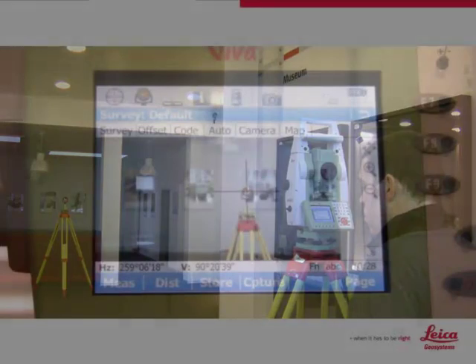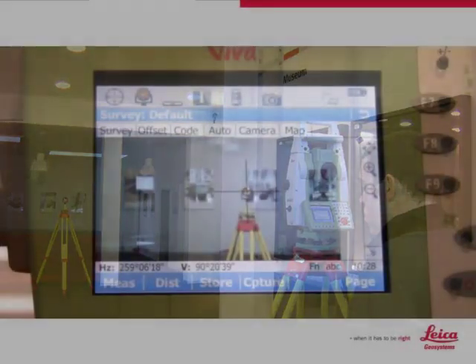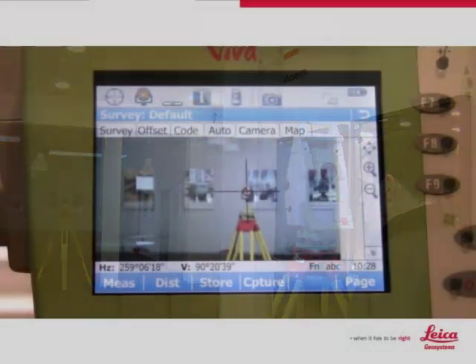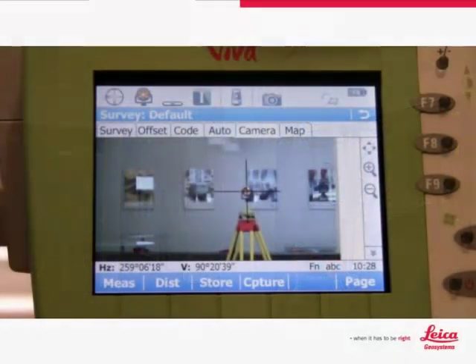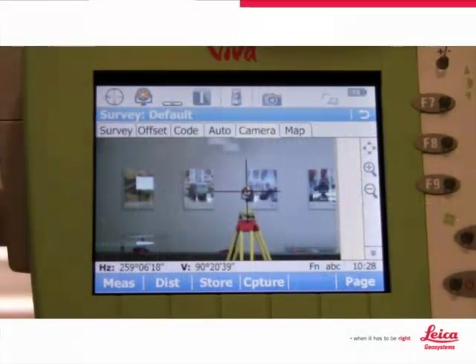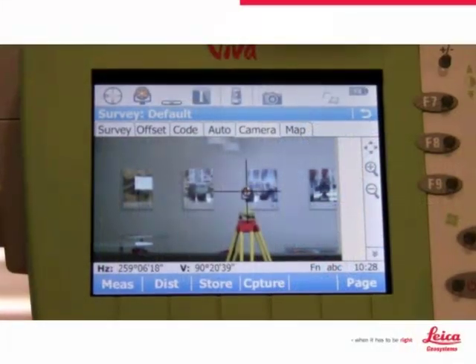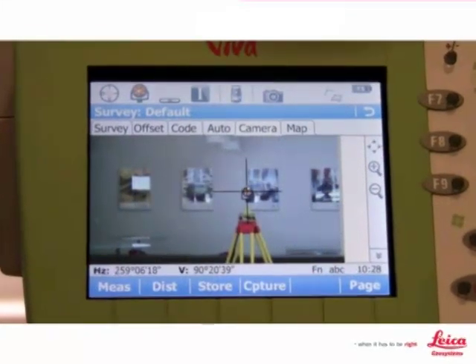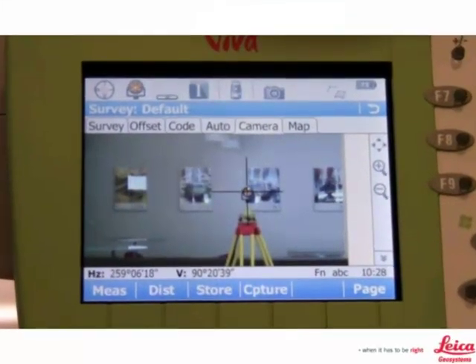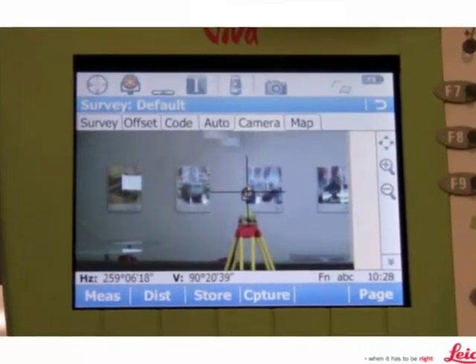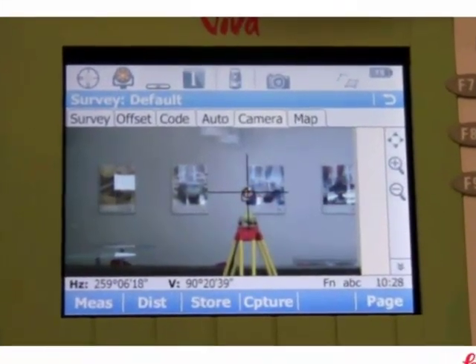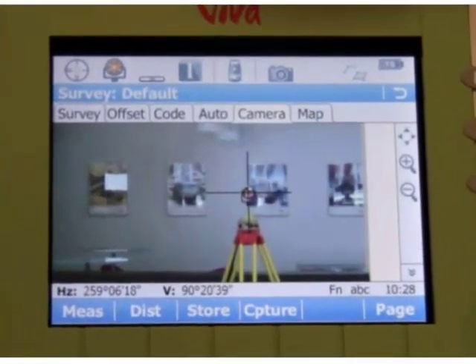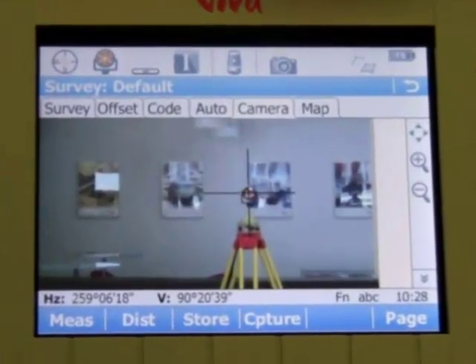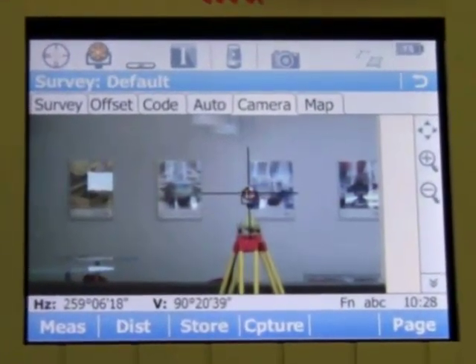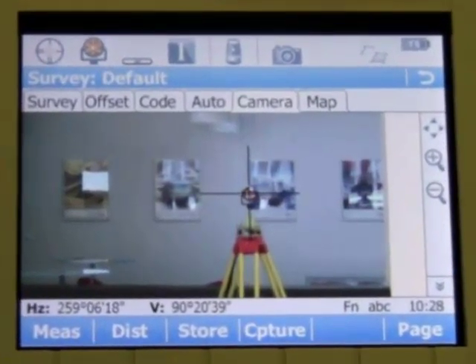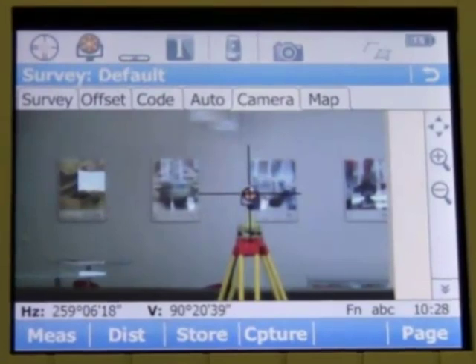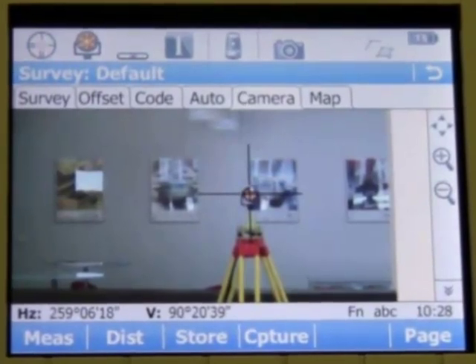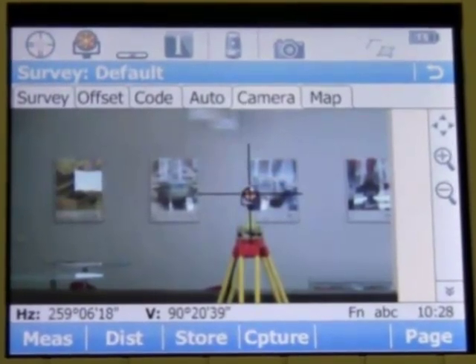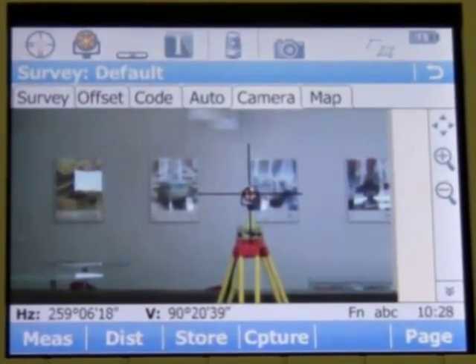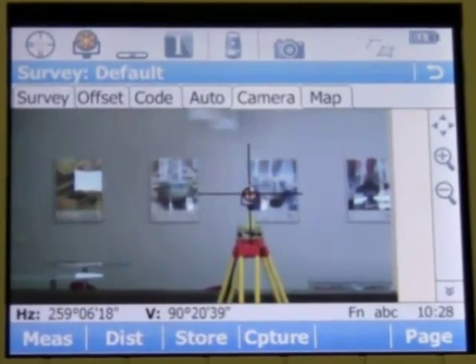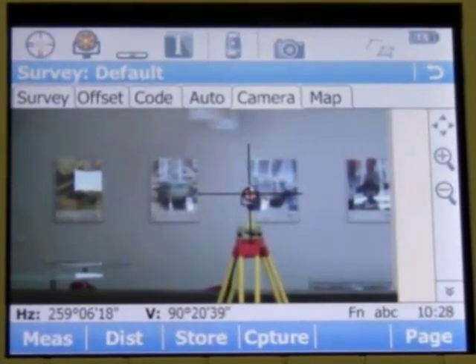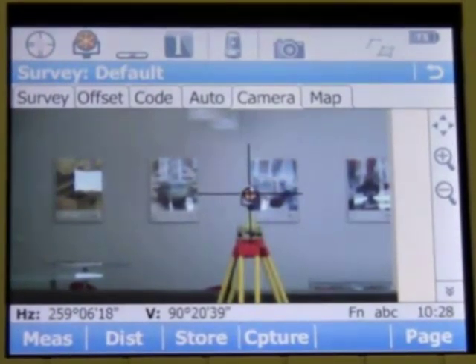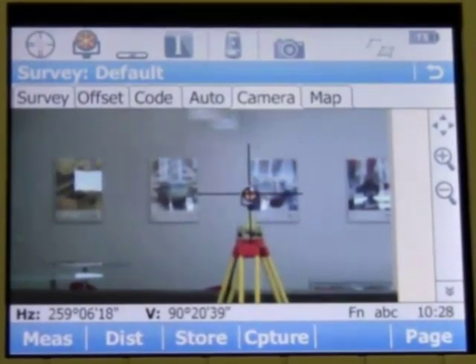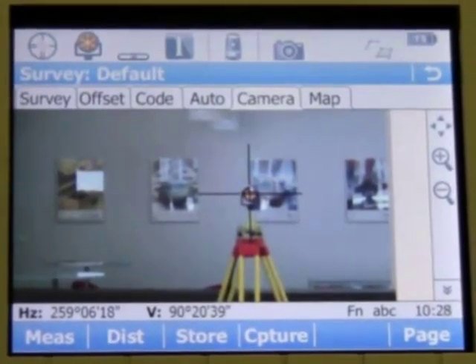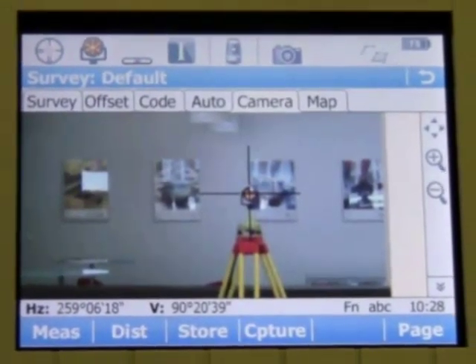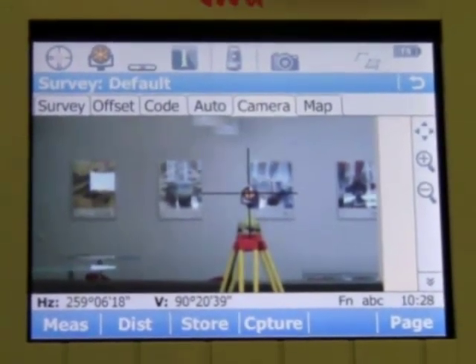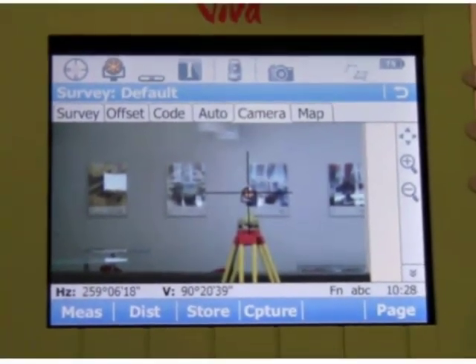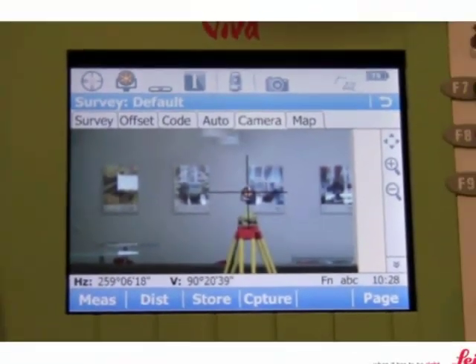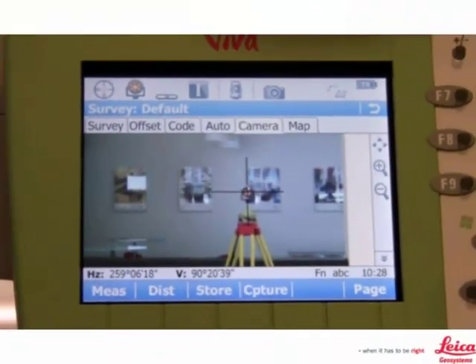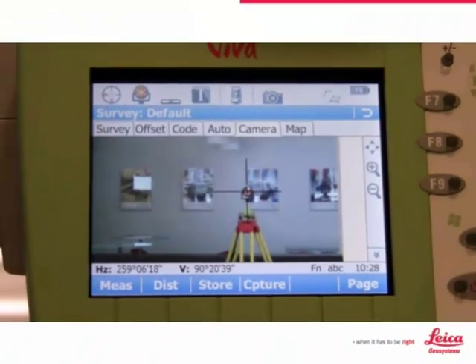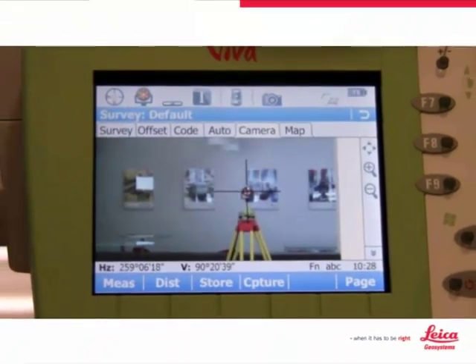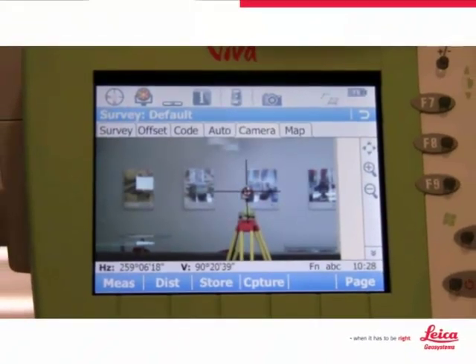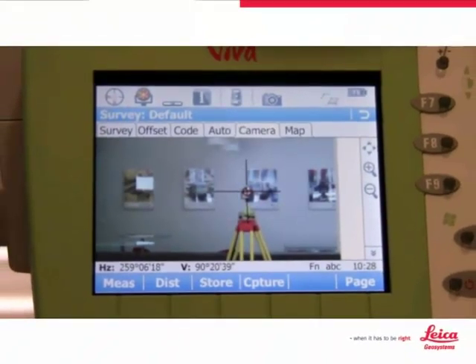Let's take a look at the screen of the total station. Here you can see the excellent quality of the video. This is because the TS instruments use a full VGA screen — the first total station in the world to use such a screen.